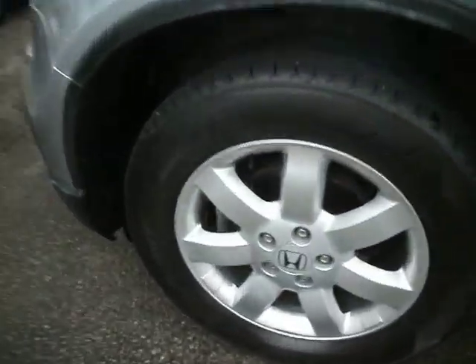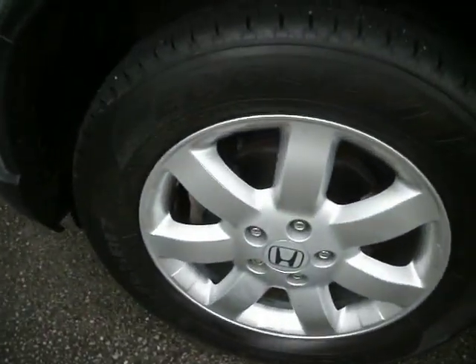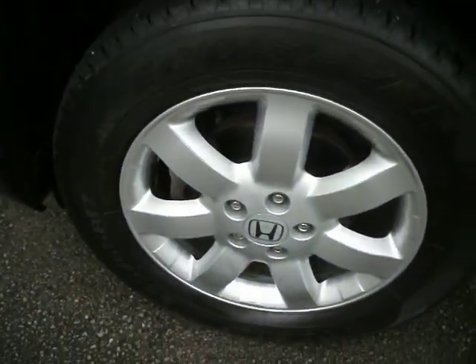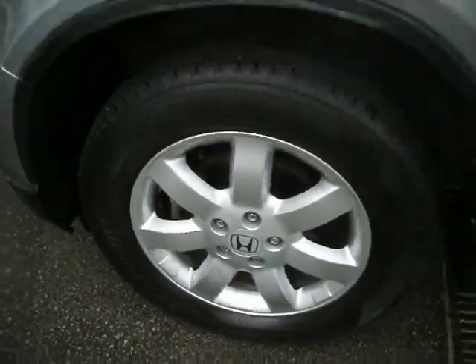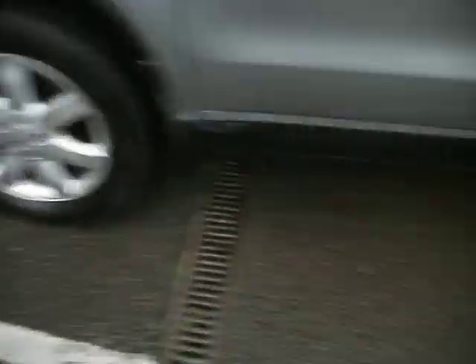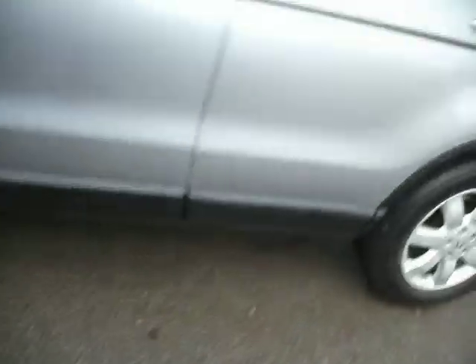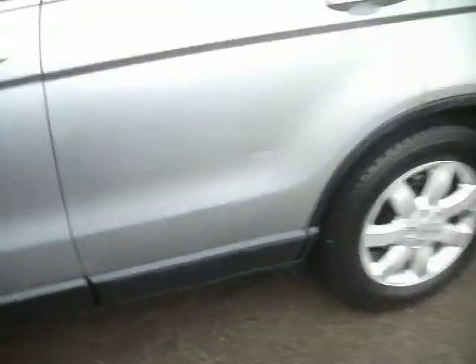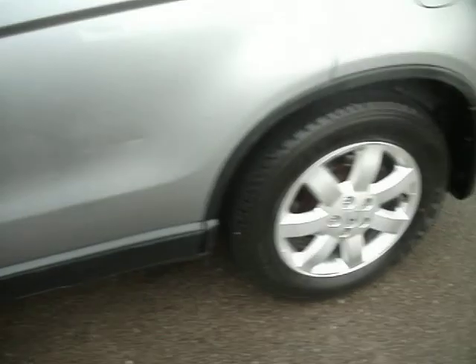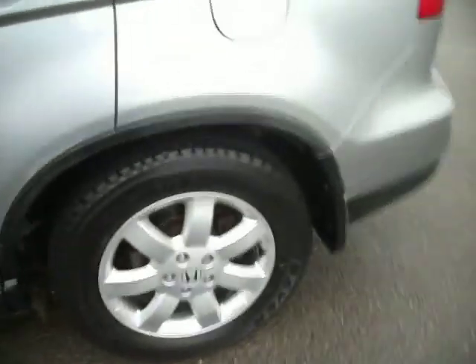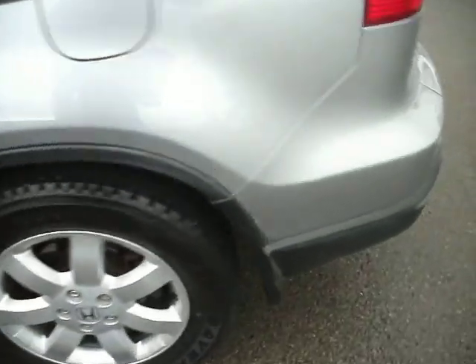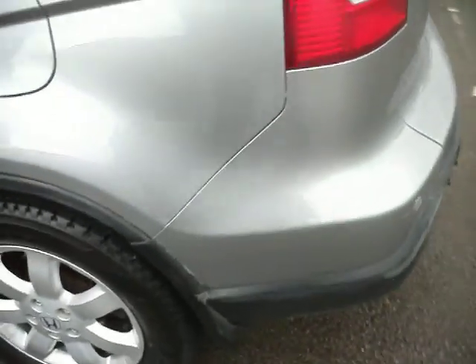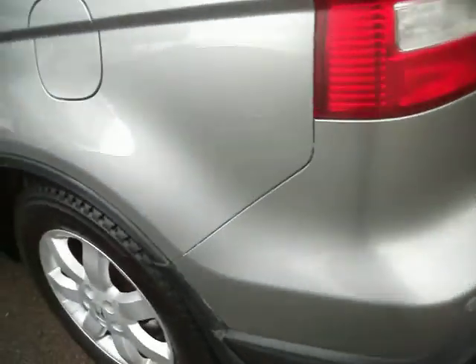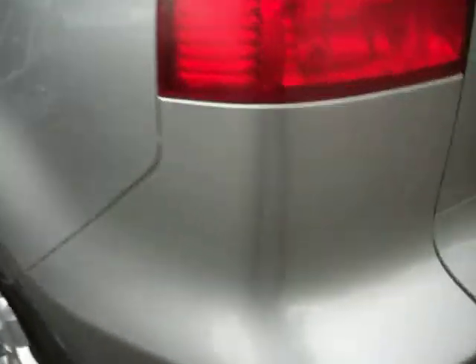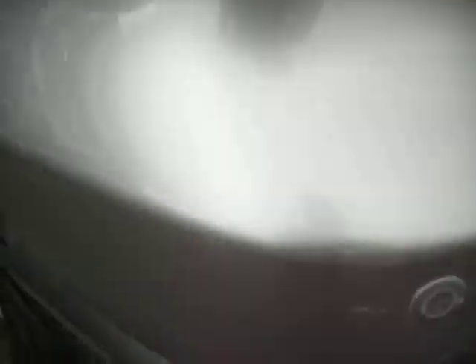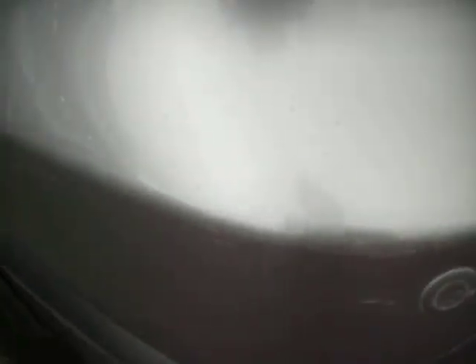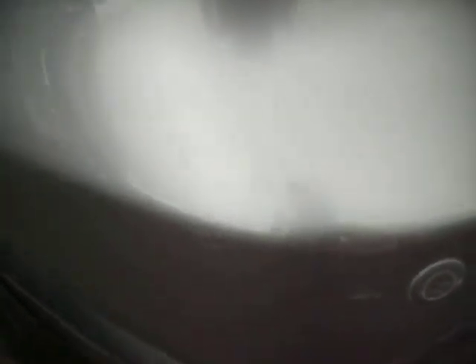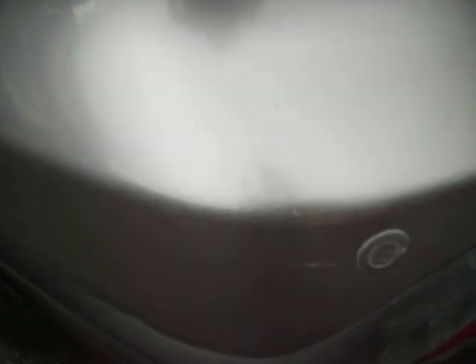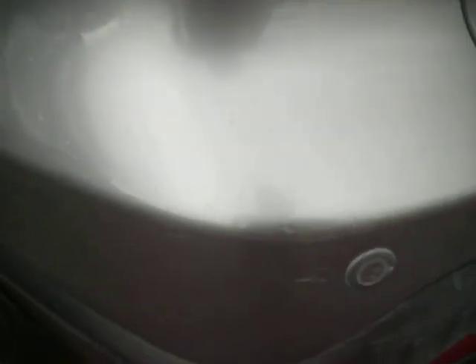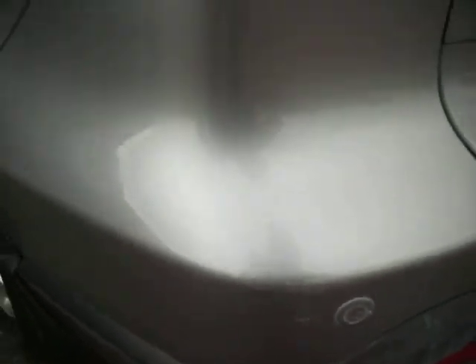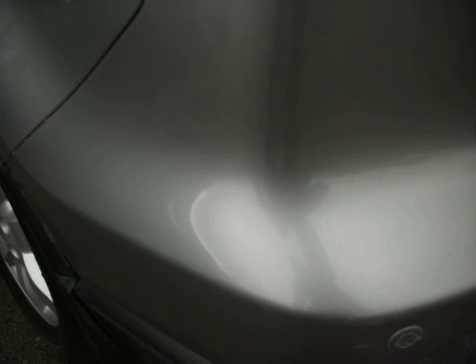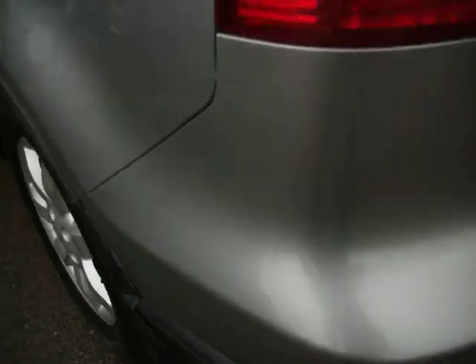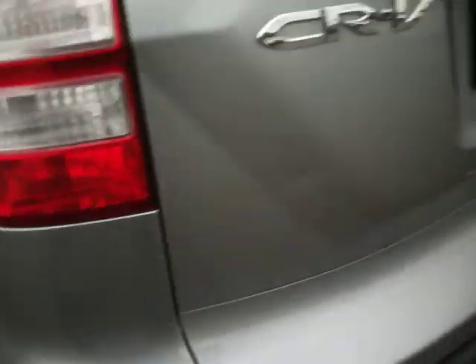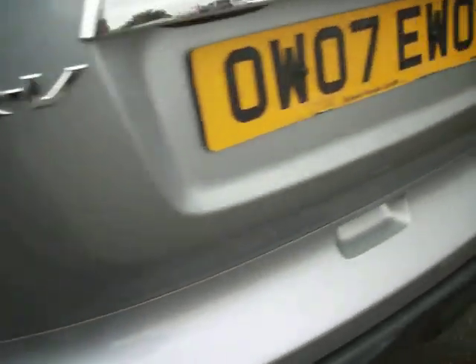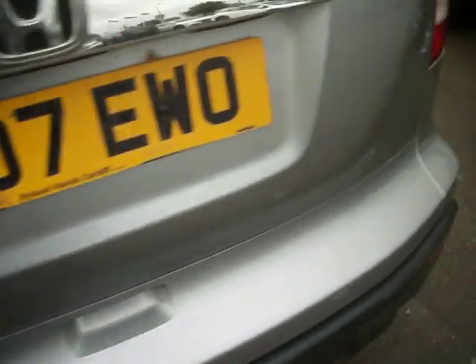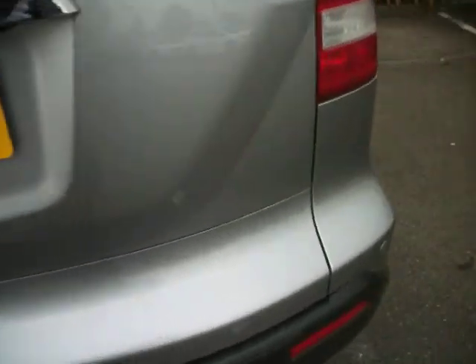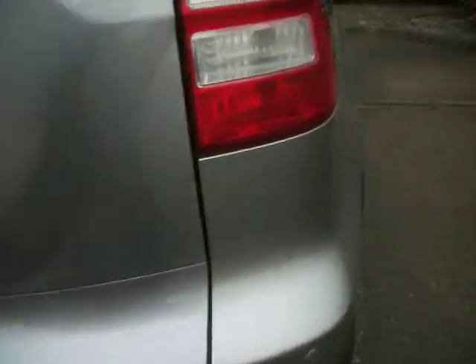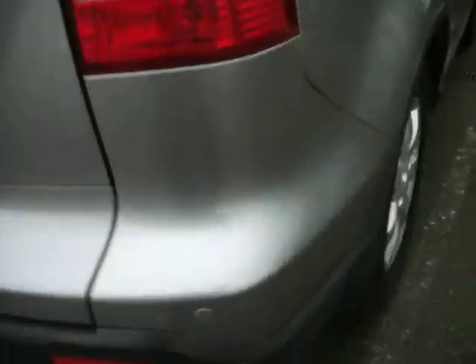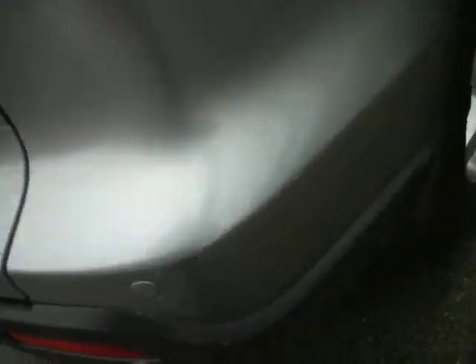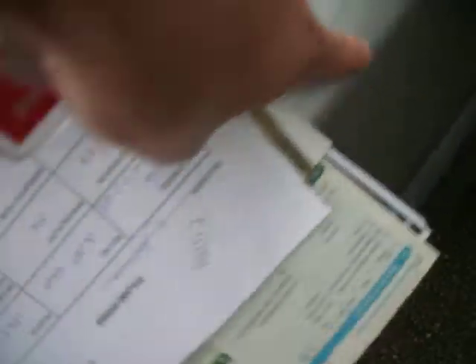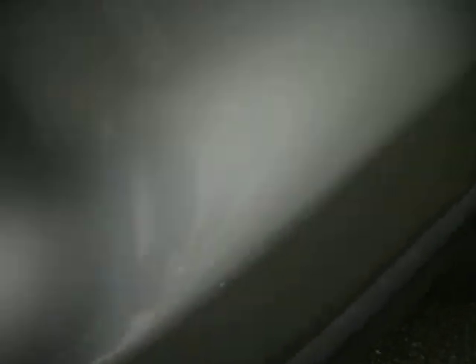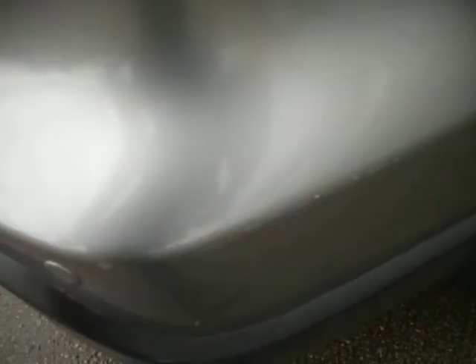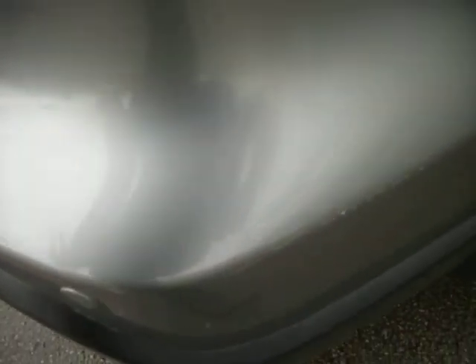Alloys and tyres, again very good front and back, so there's no spend there. And the back bumper is going to need a little bit of a smart repair just on the corner there where he's caught it, and one he's touched in there.